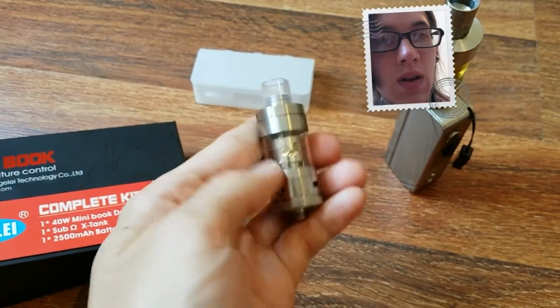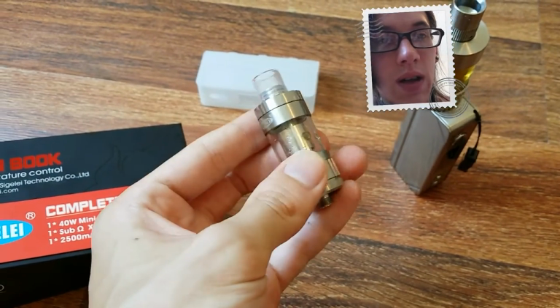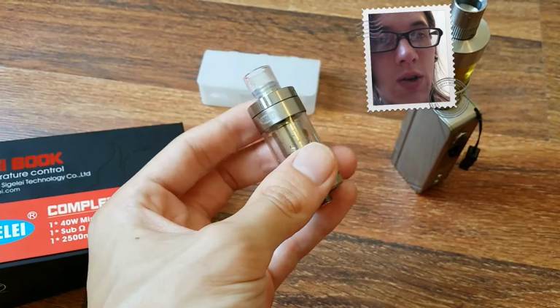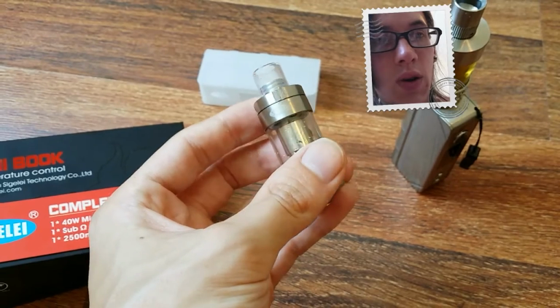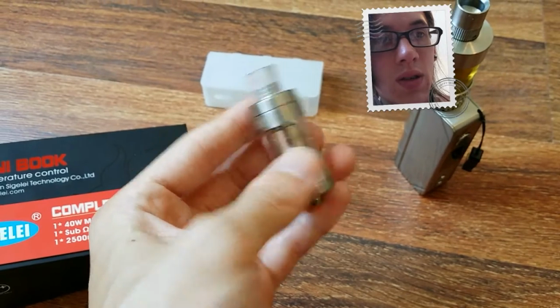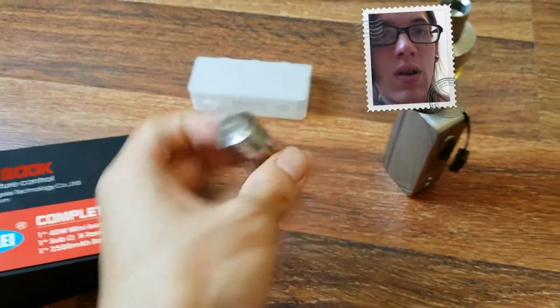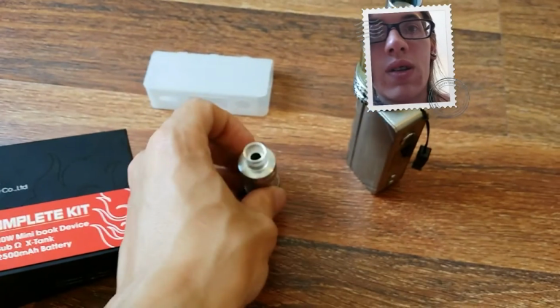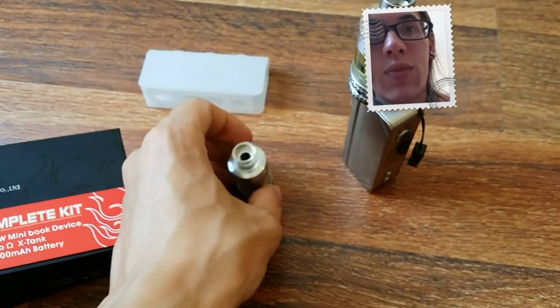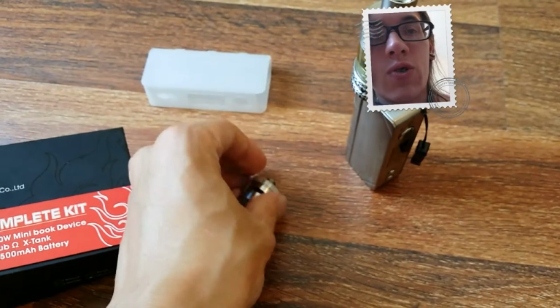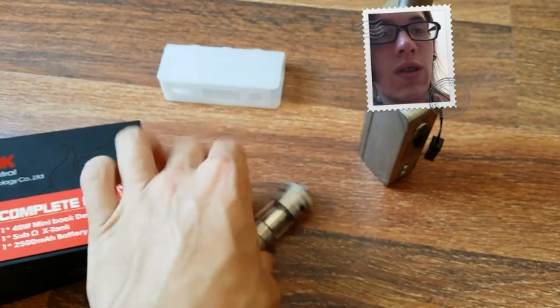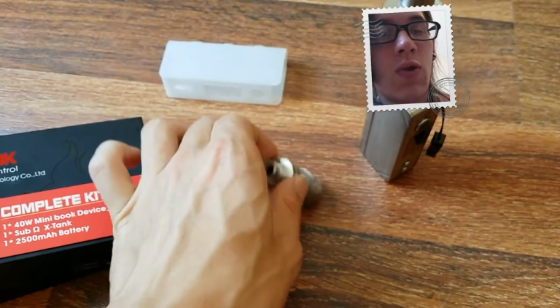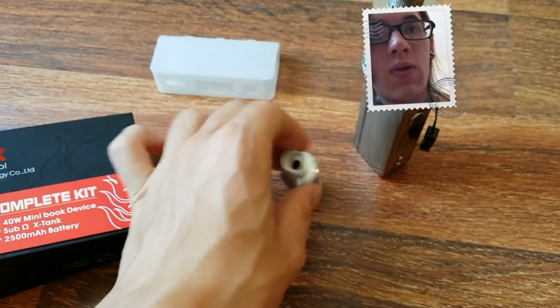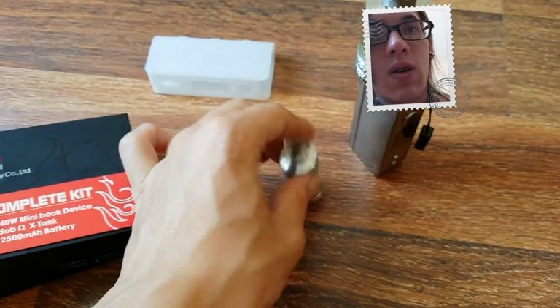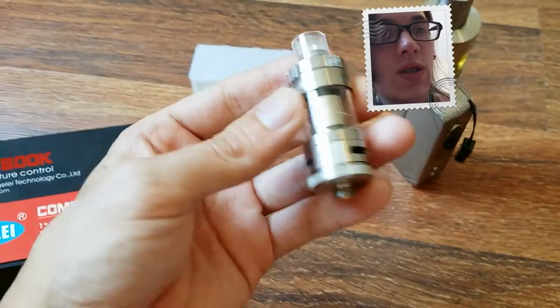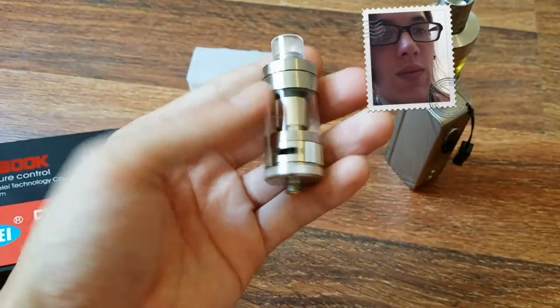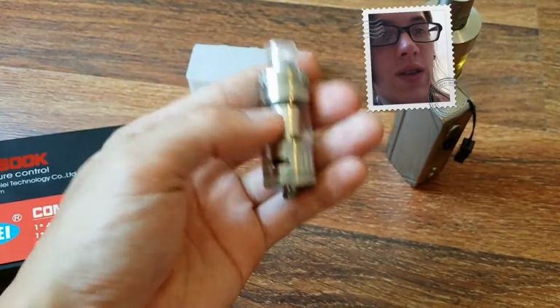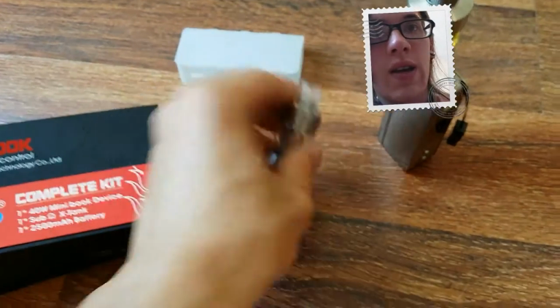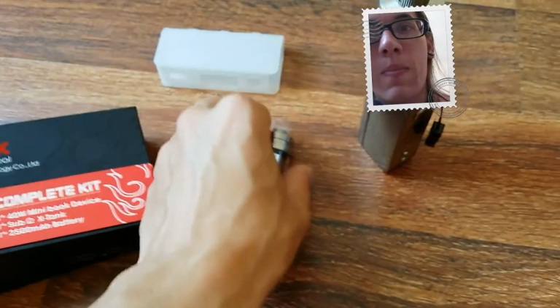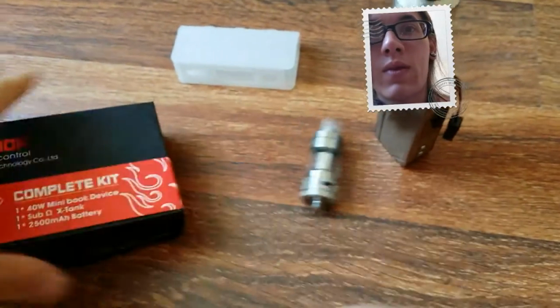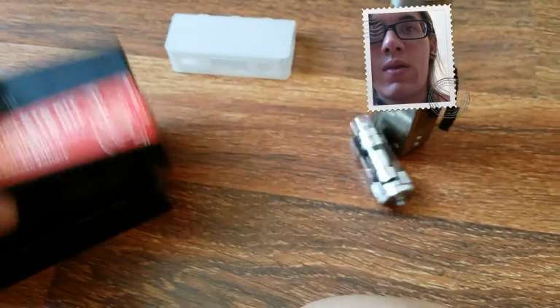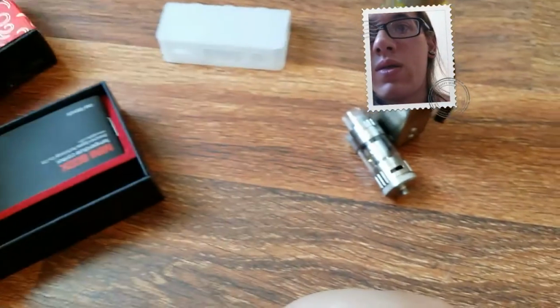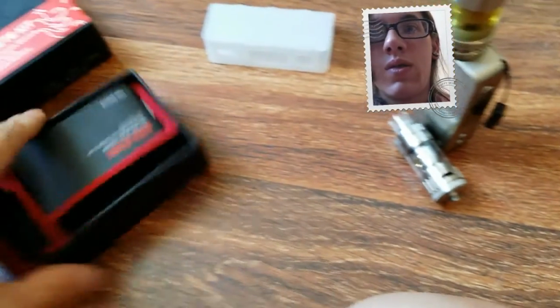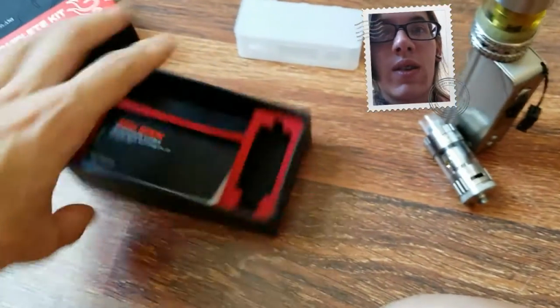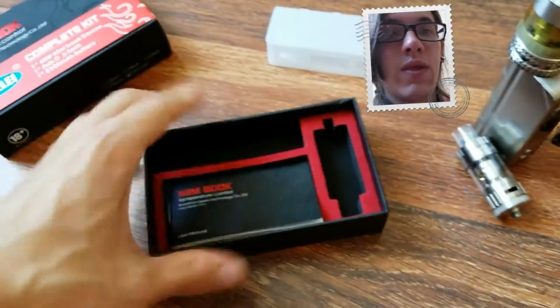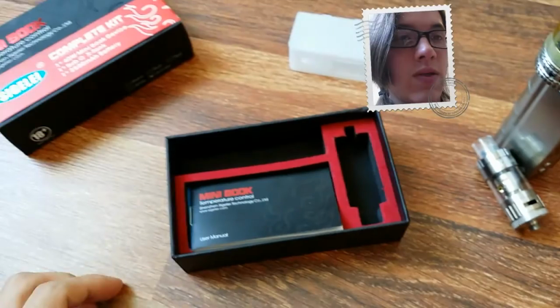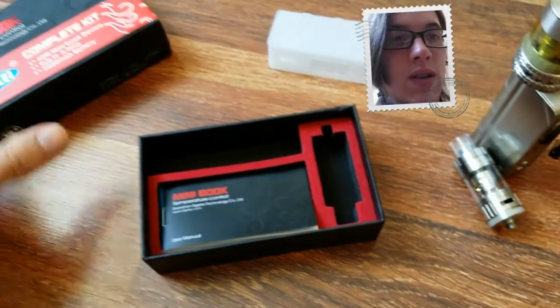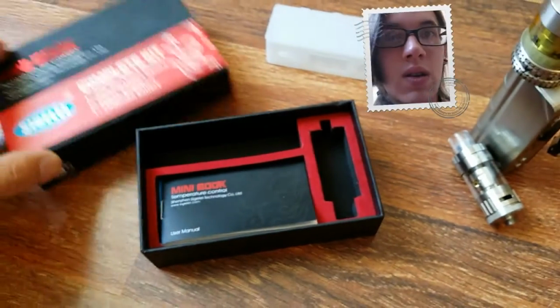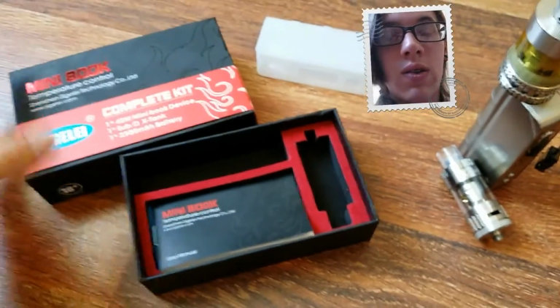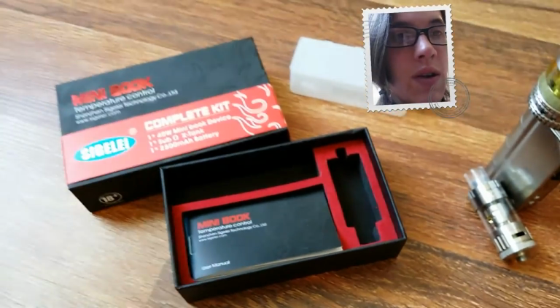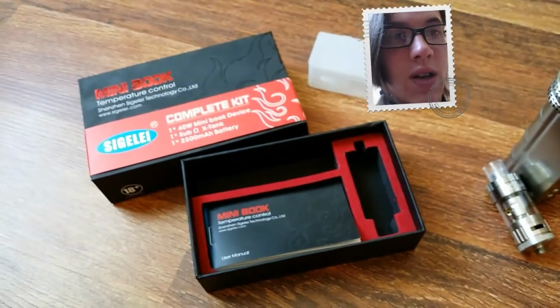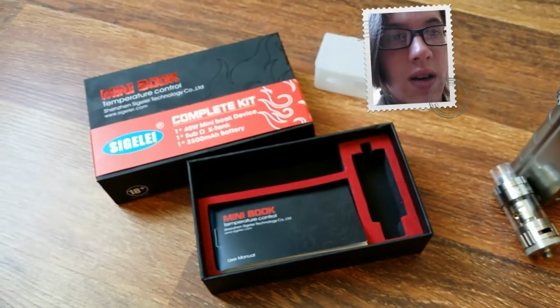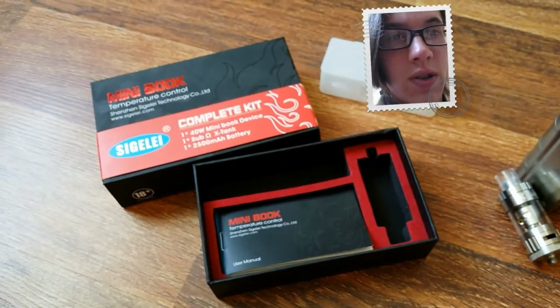It has two coils — one is a temperature controlled nickel coil, which I believe is in this tank. Here's the box that it comes in, a nice little box. This device is about $69.99 or so.